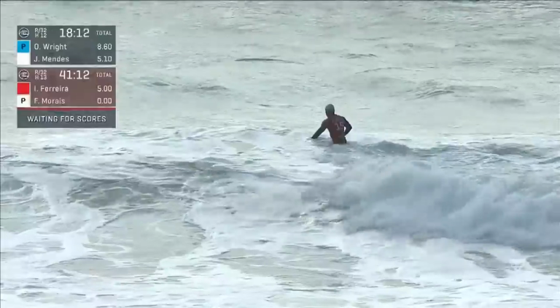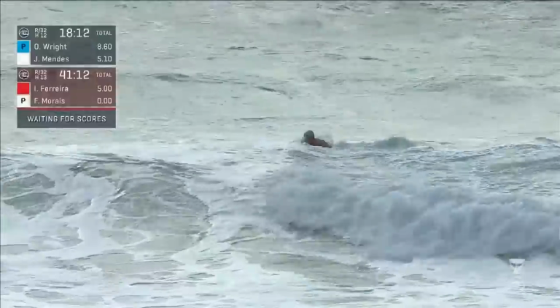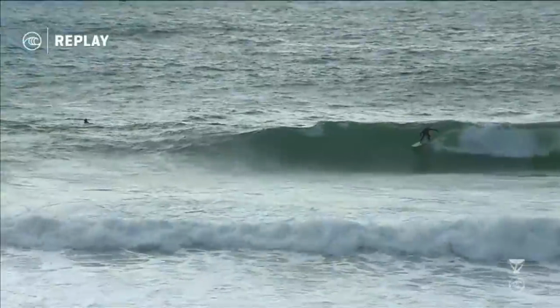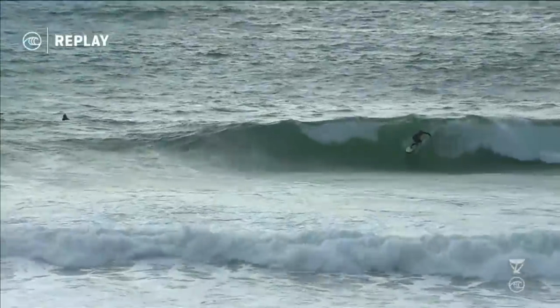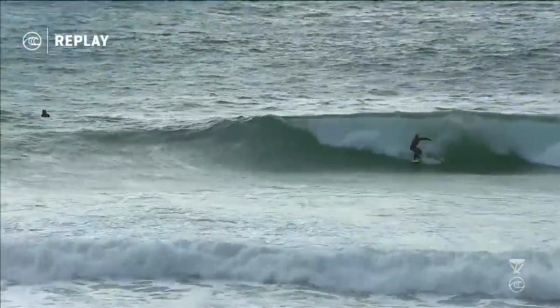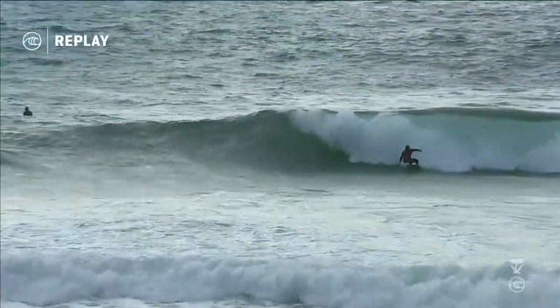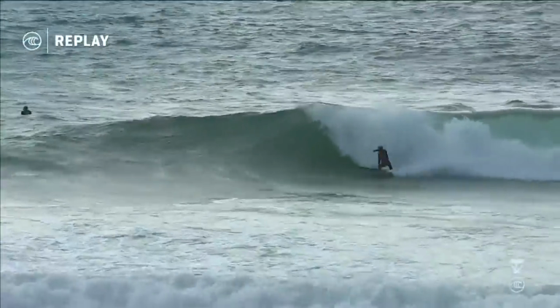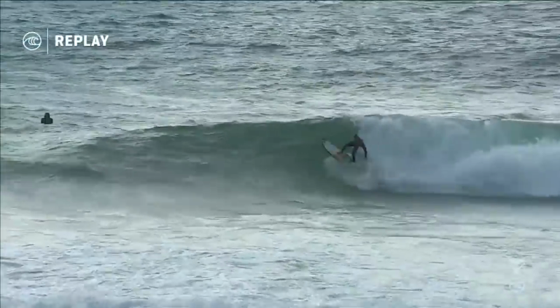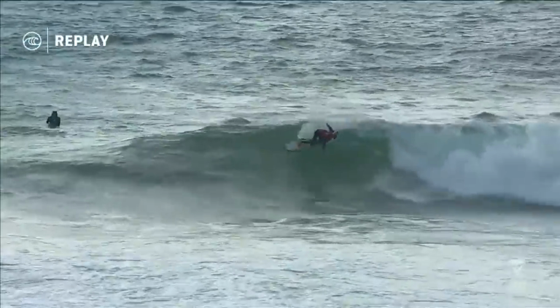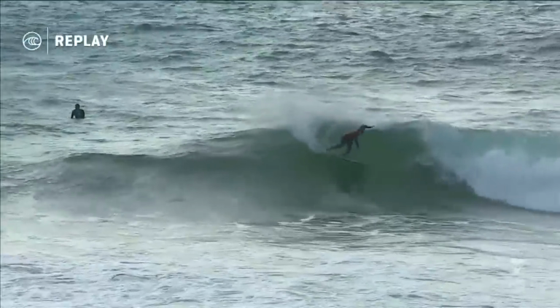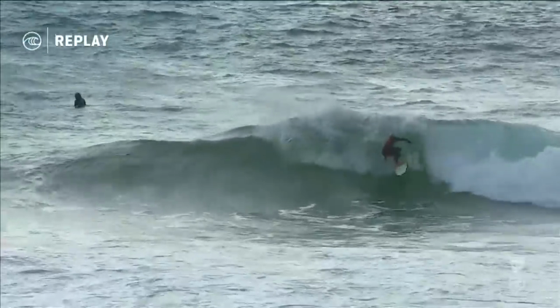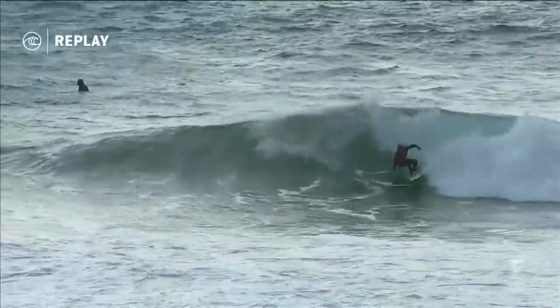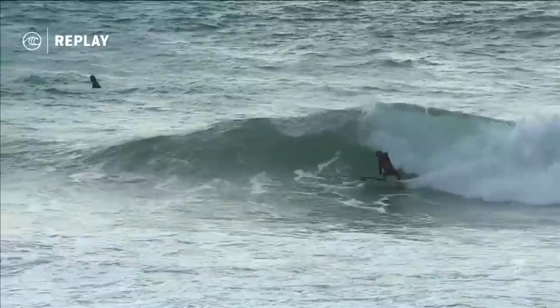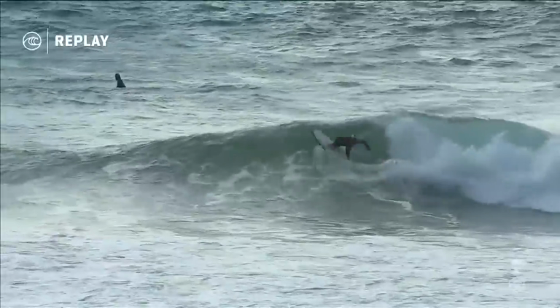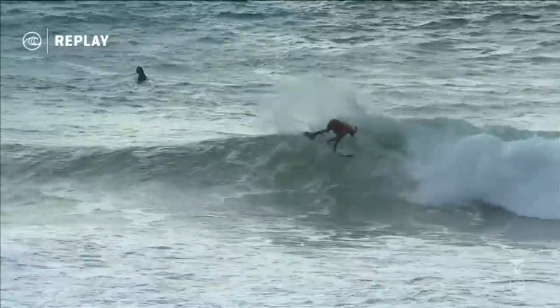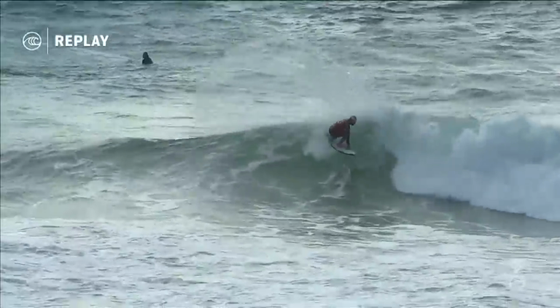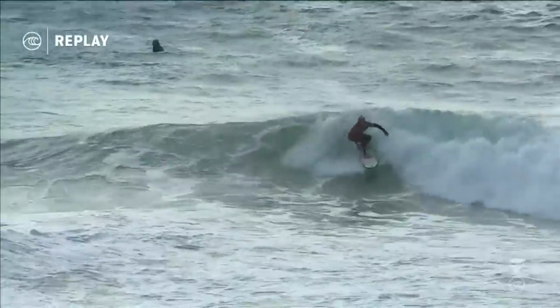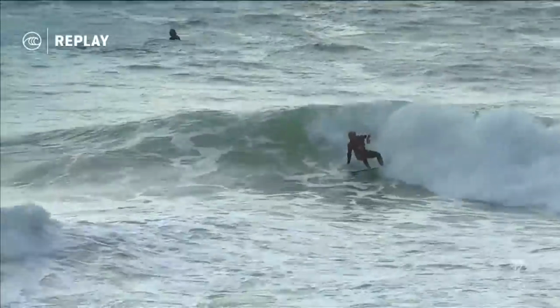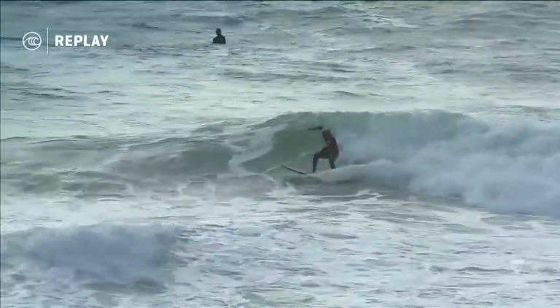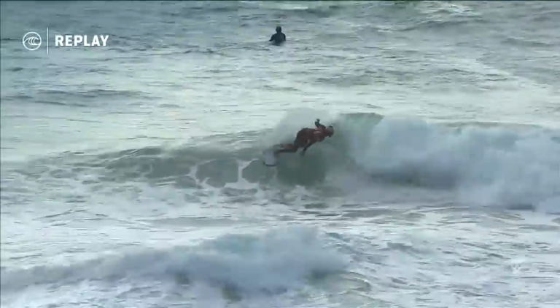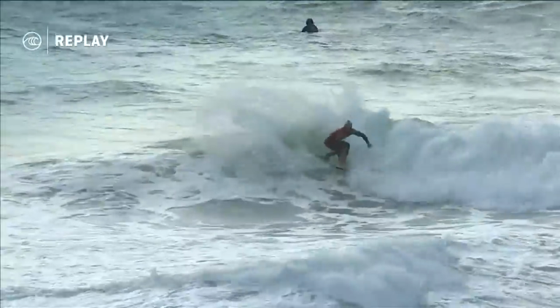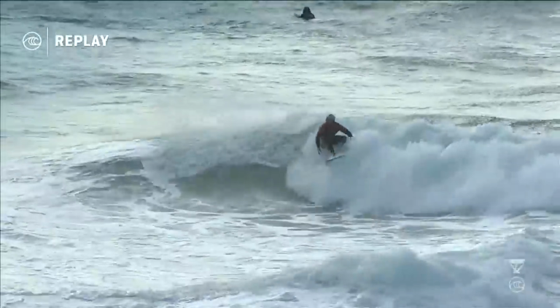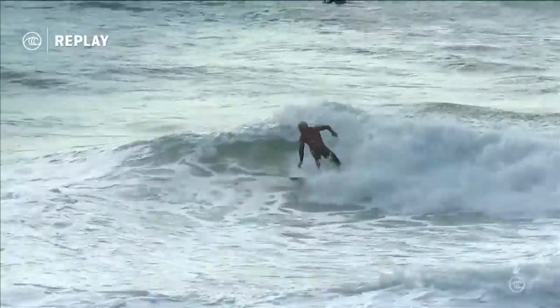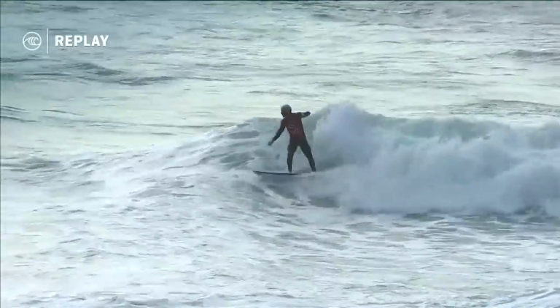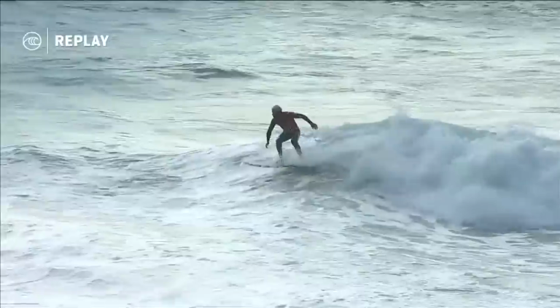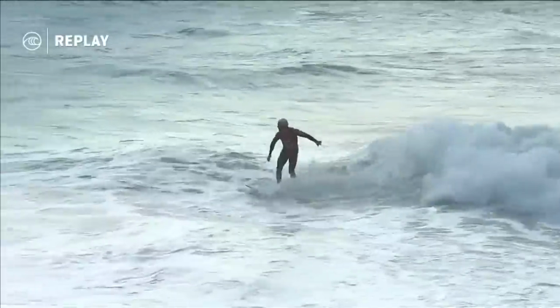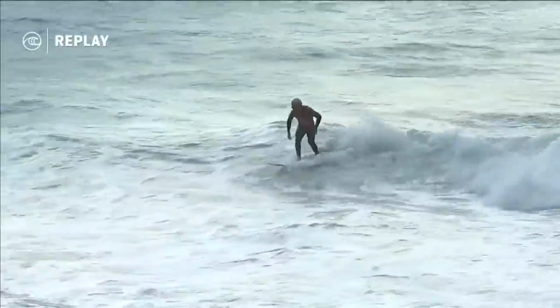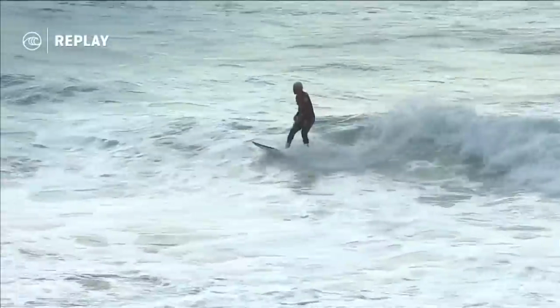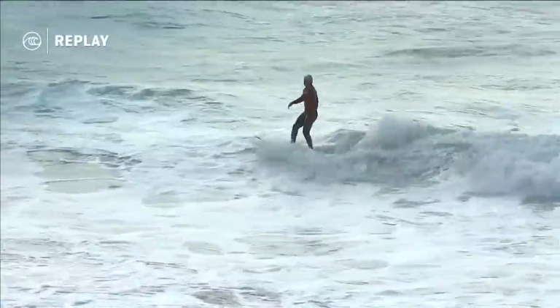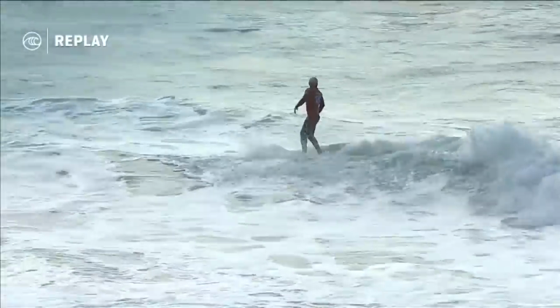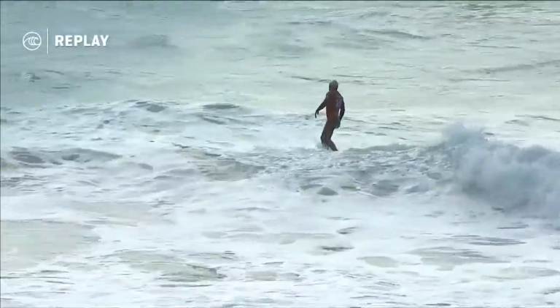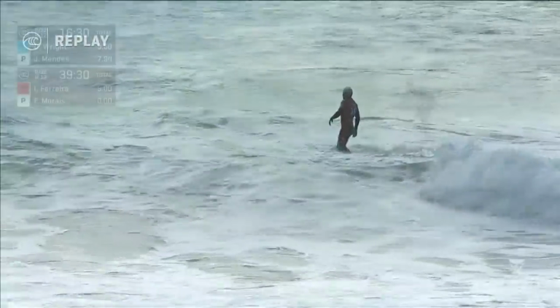Italo Ferreira. Real defined takeoff zone — Italo knows that as well as anyone. Three waves caught already. Frederico Morais sitting at the back very patiently, and Italo just rattling off a couple of quick waves. A four-point score is his top score at the moment.